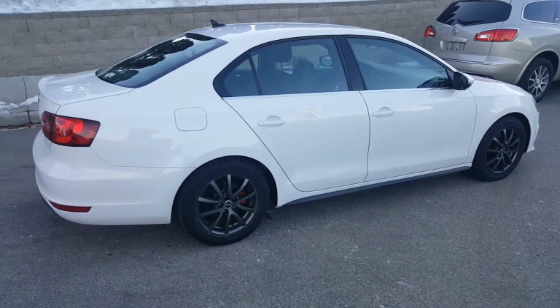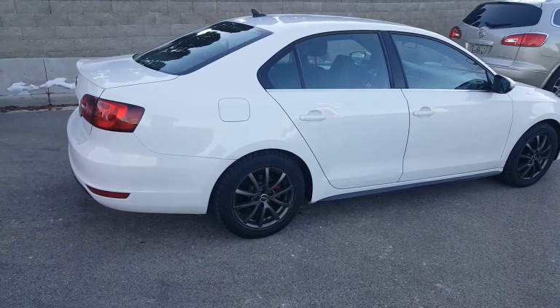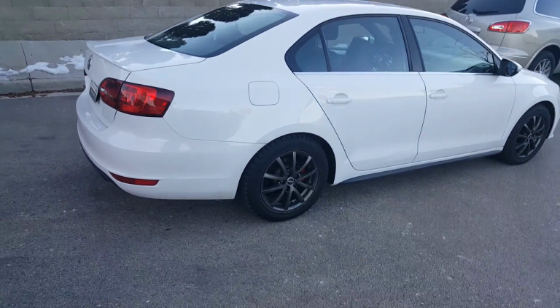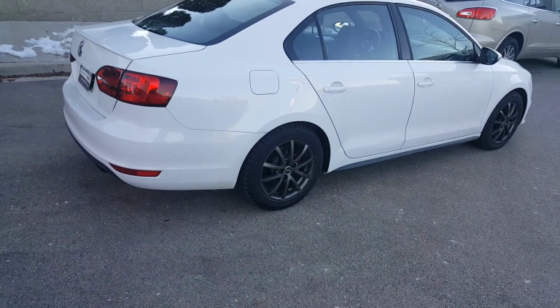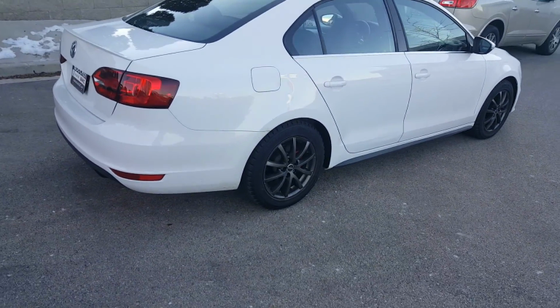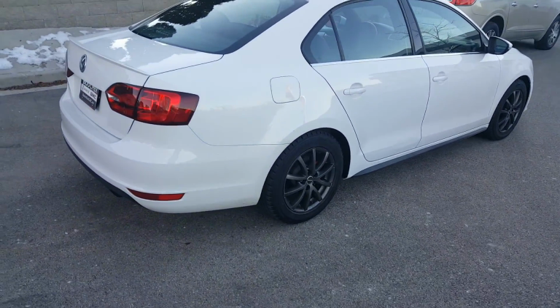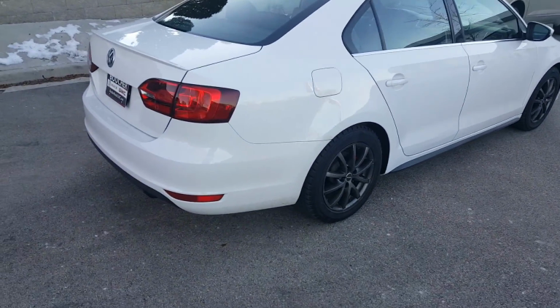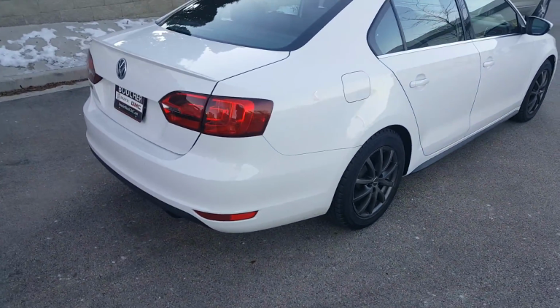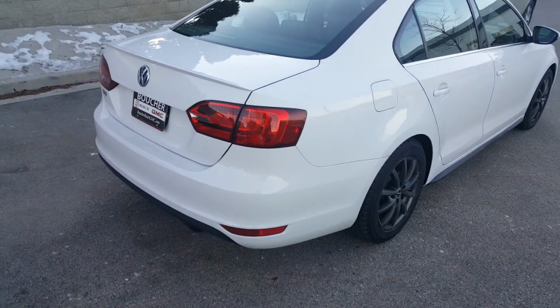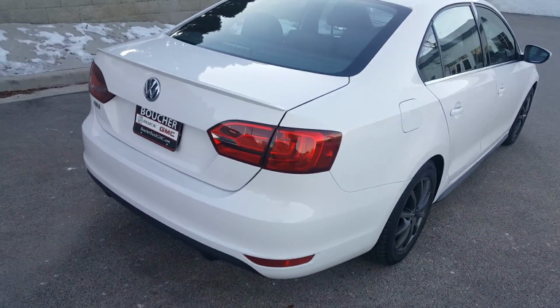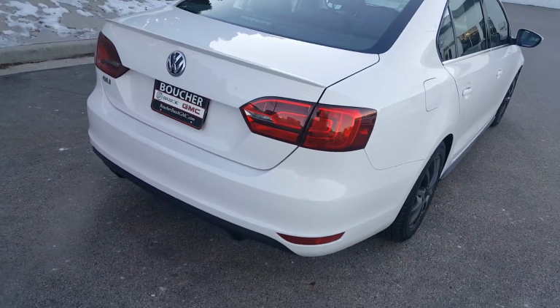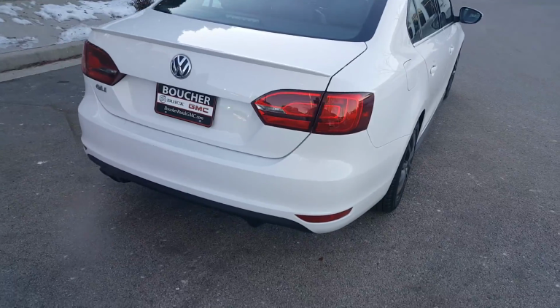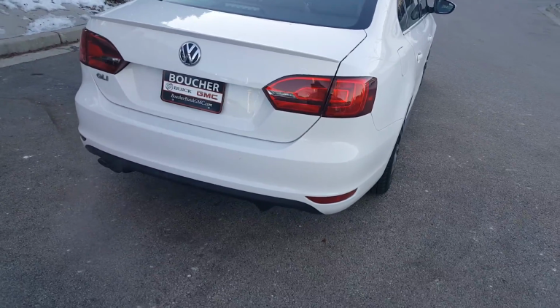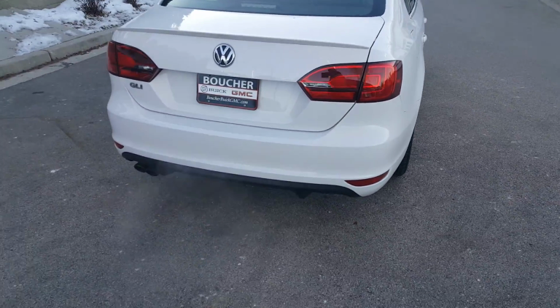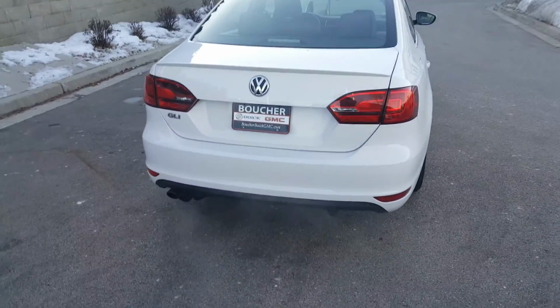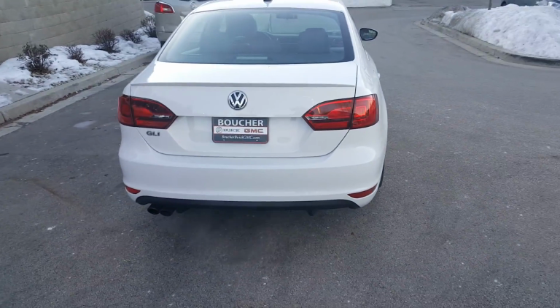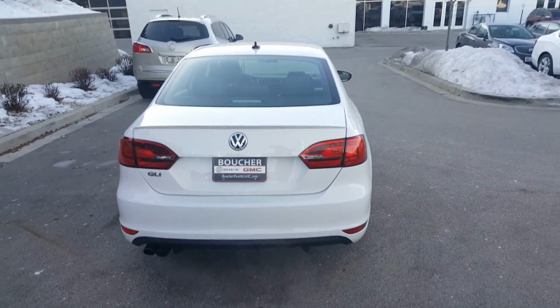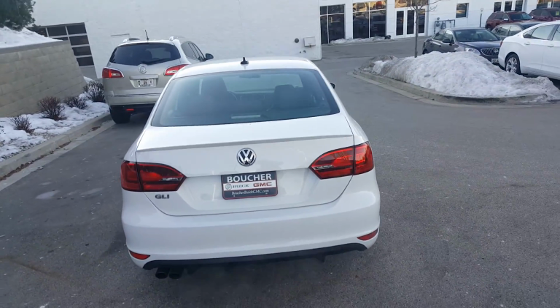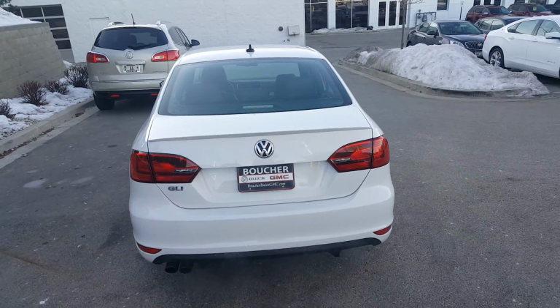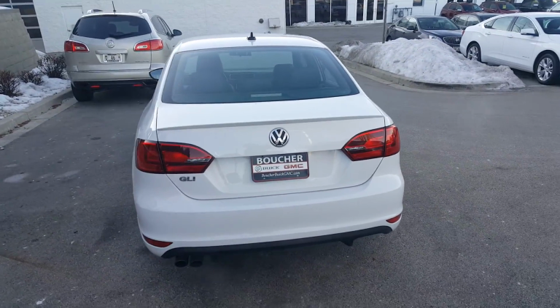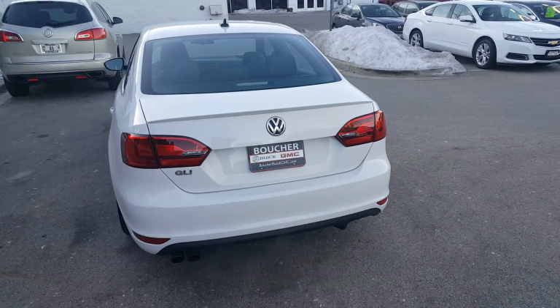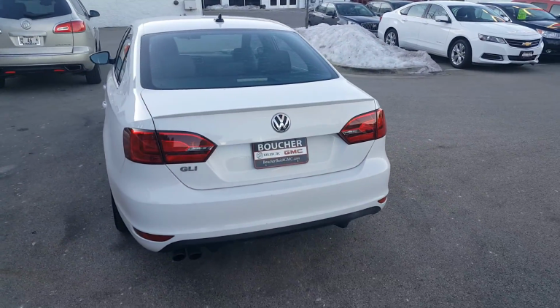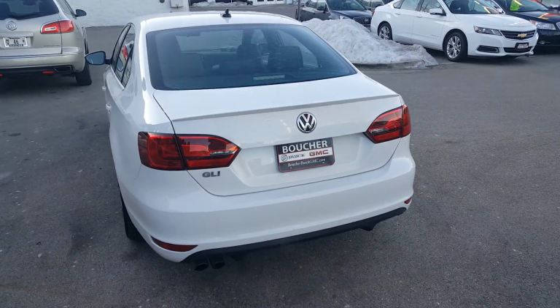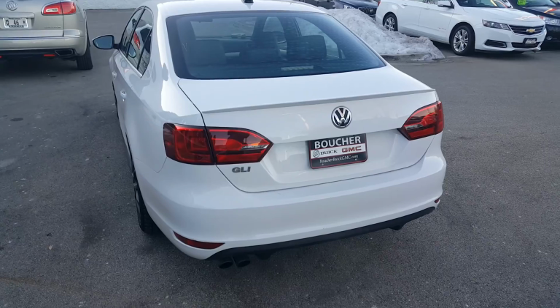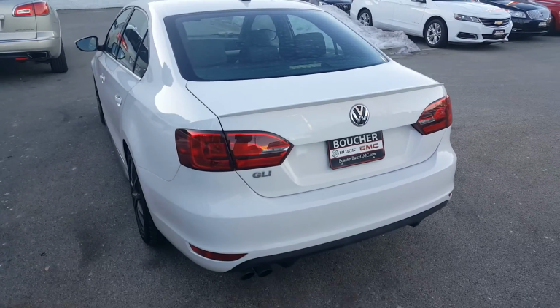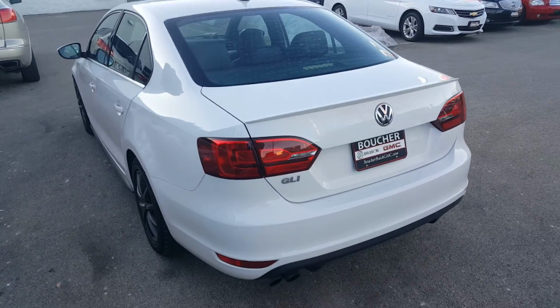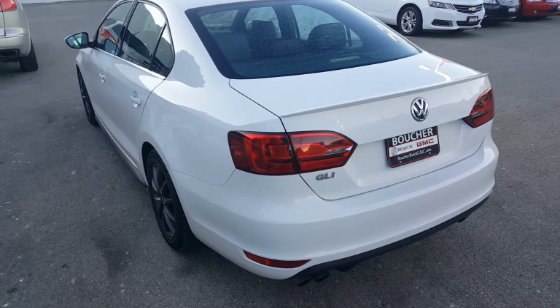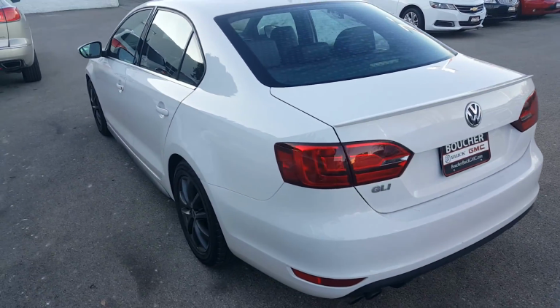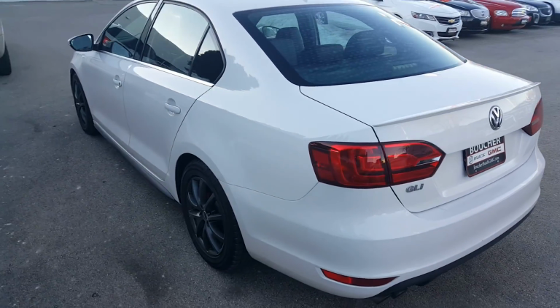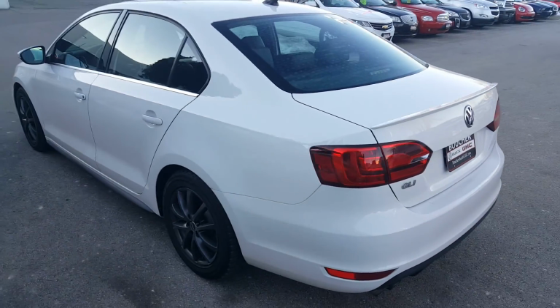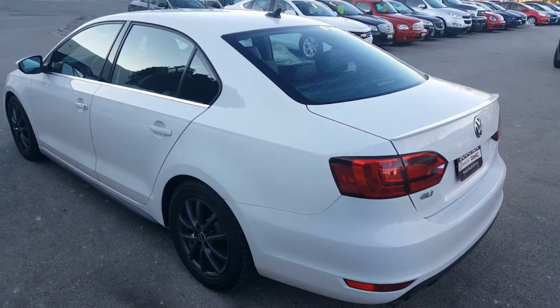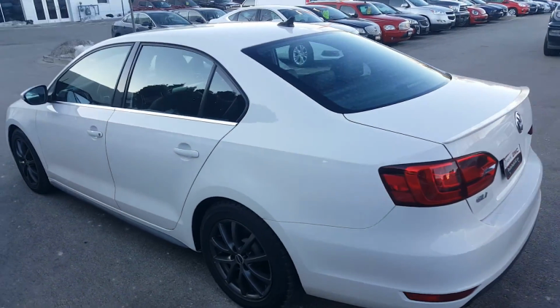This vehicle has gone through our safety inspection over 172 points. It does come with a Carfax as well, and we do provide 25 to 30 different lenders if financing is needed. It comes with one-year SmartCare.